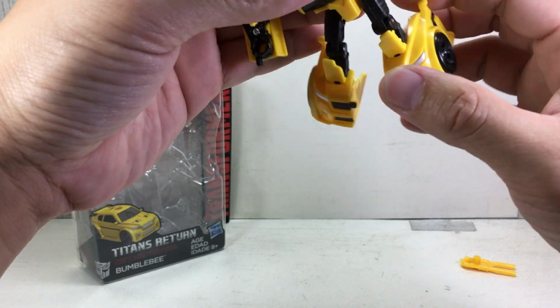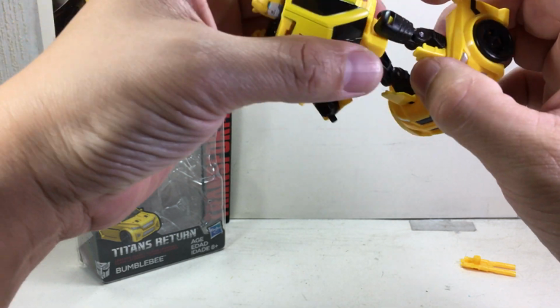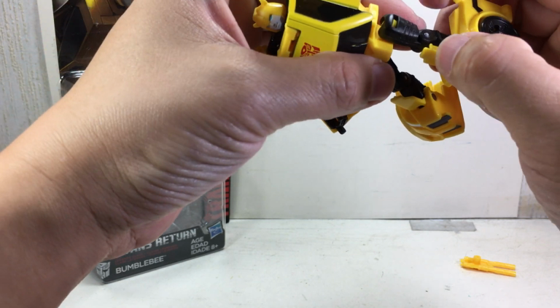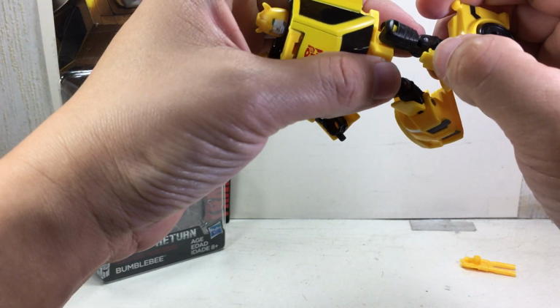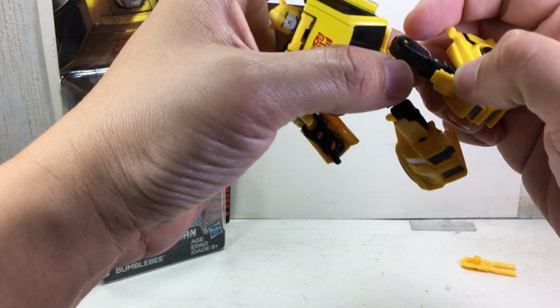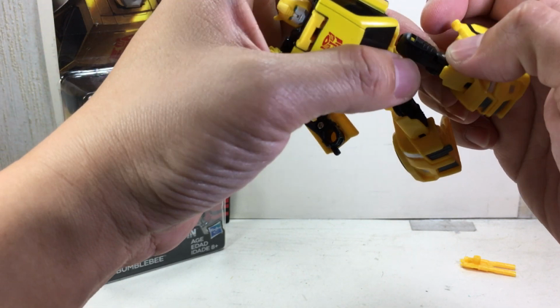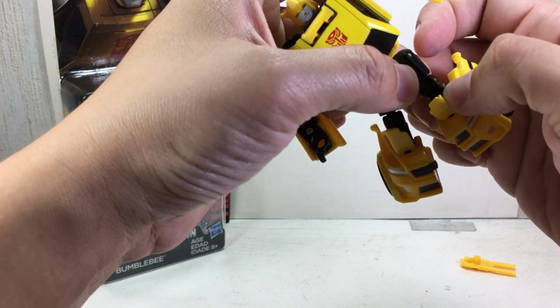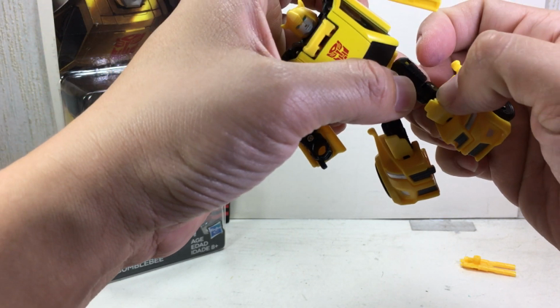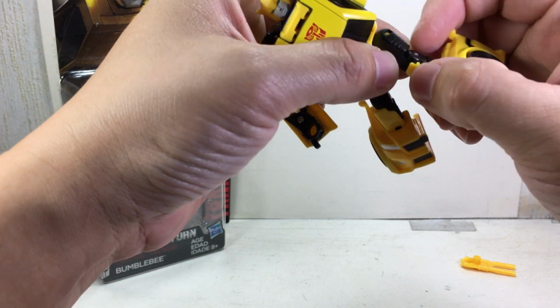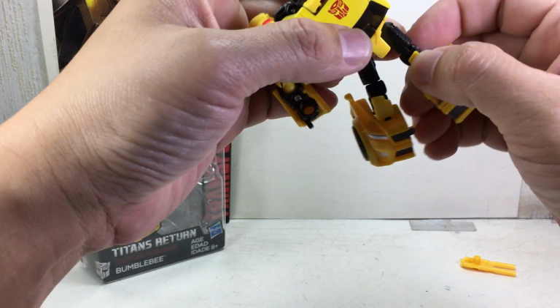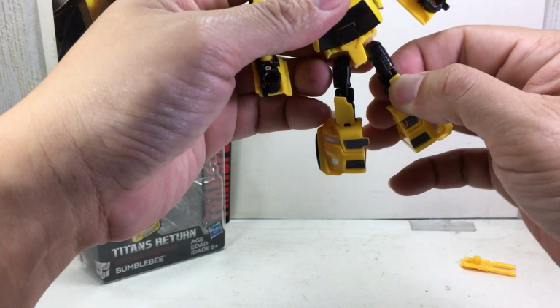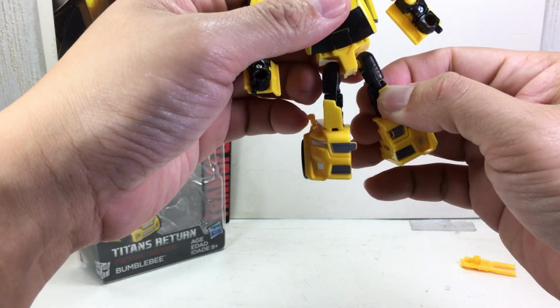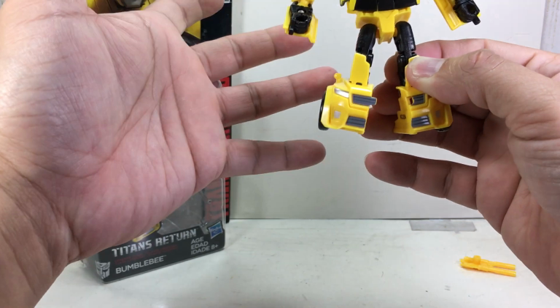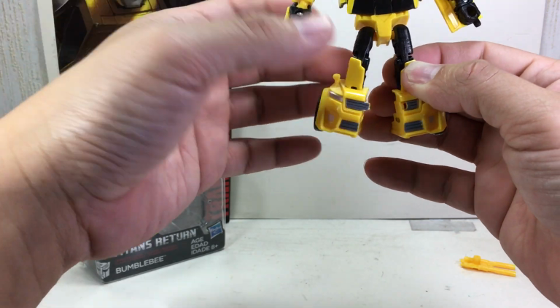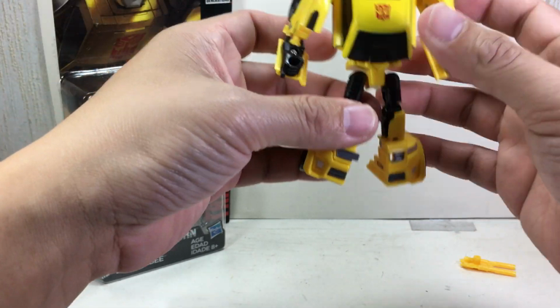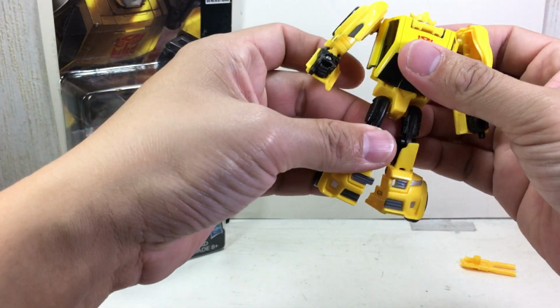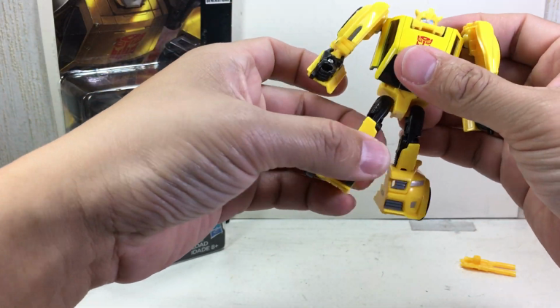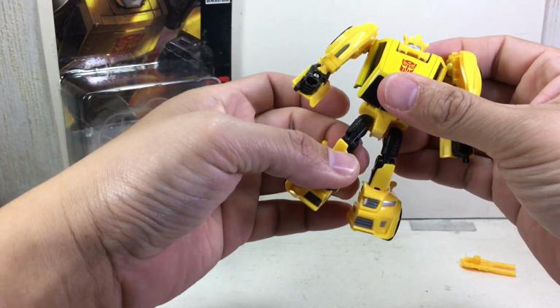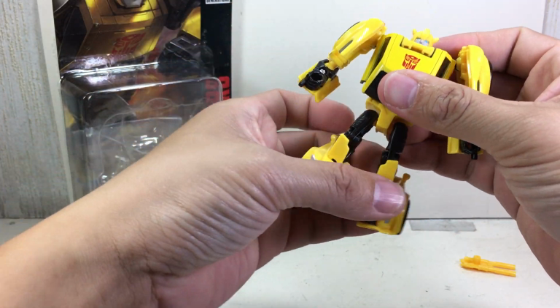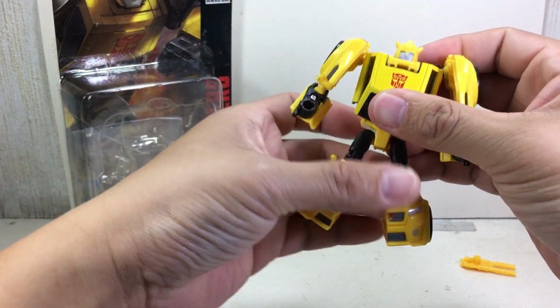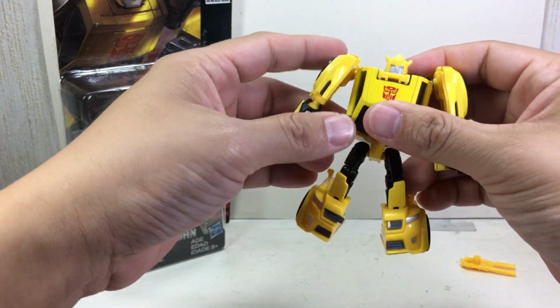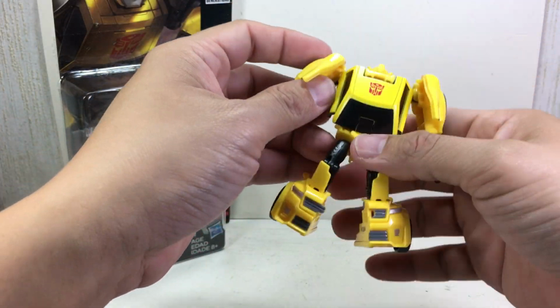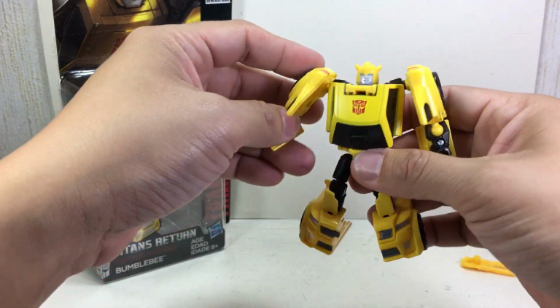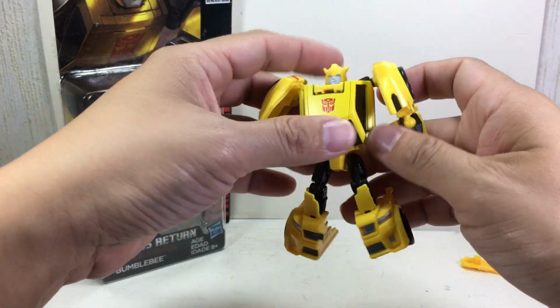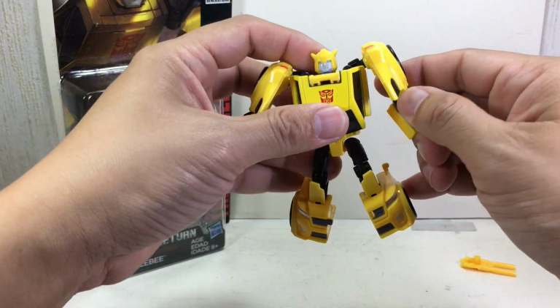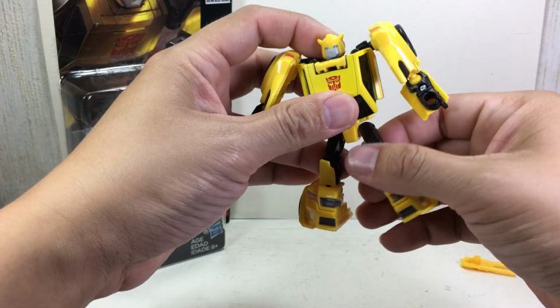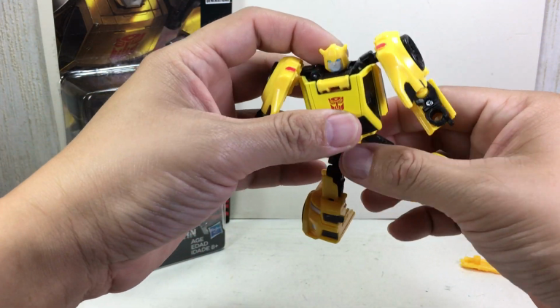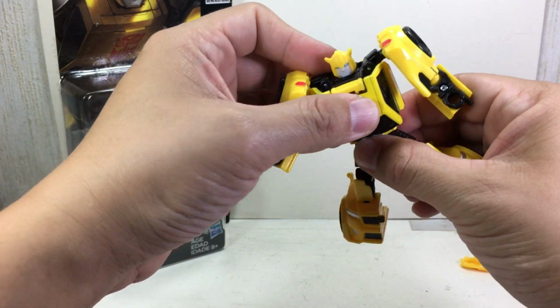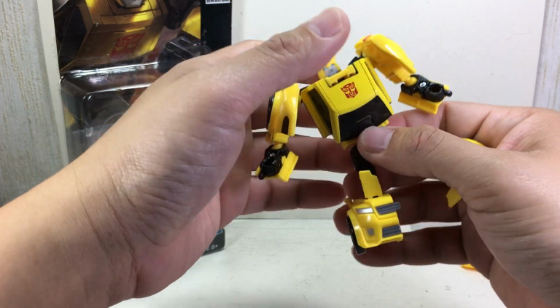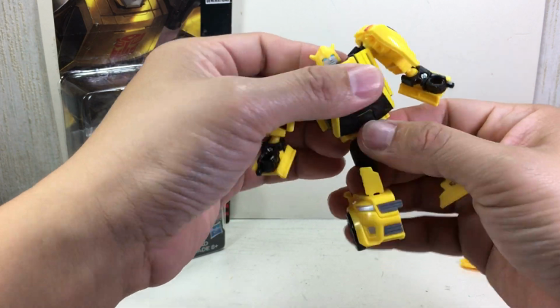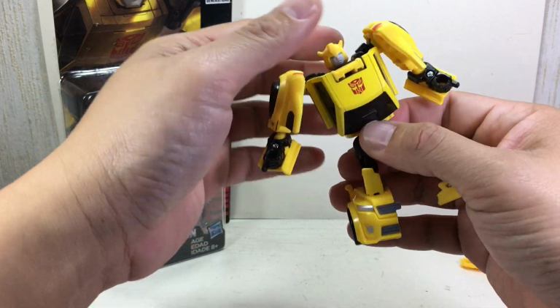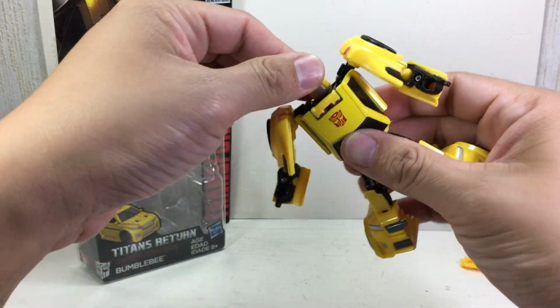There's a way that this thing tabs into a small notch right there. But other than that, he's actually a fun figure to play around with. No waist articulation.